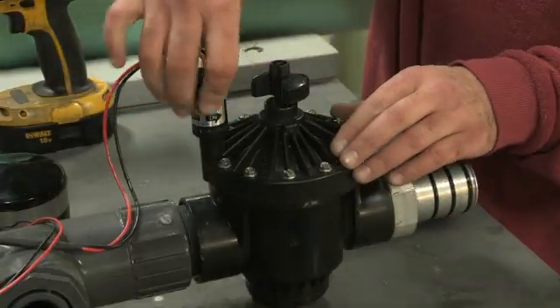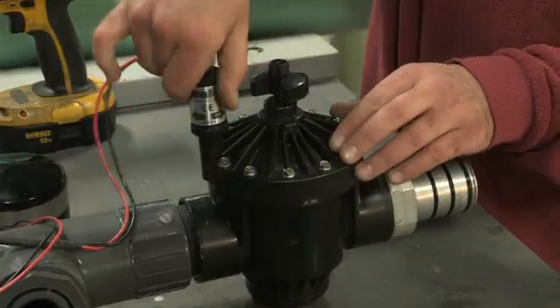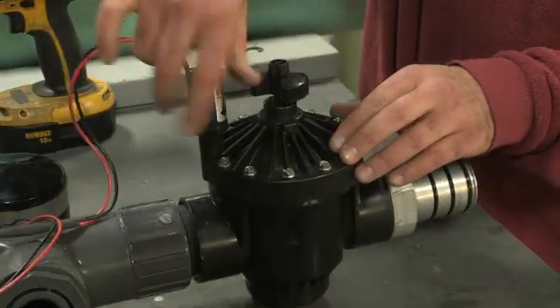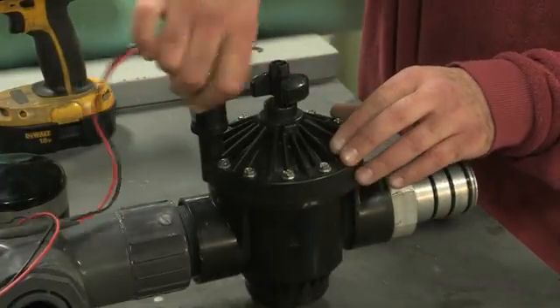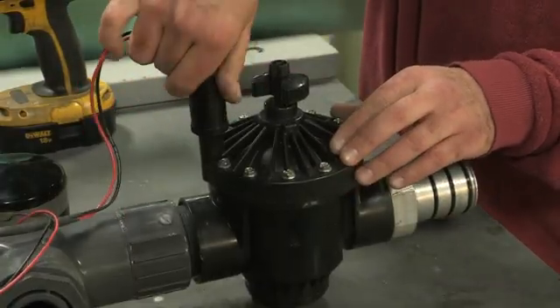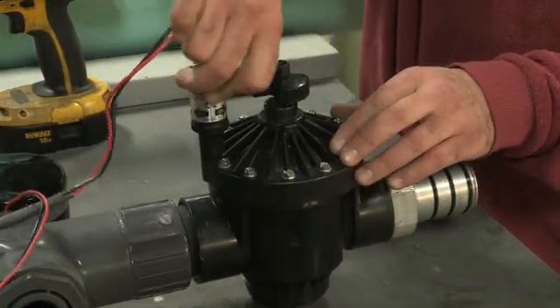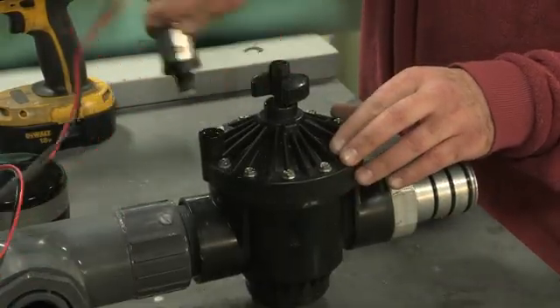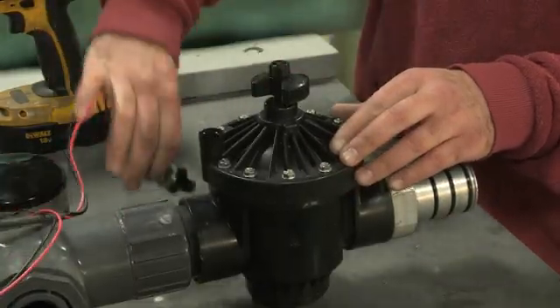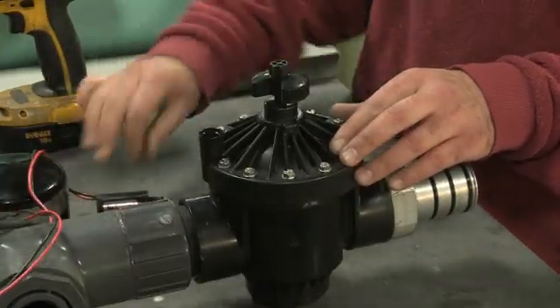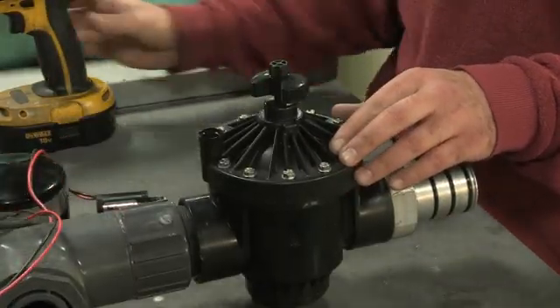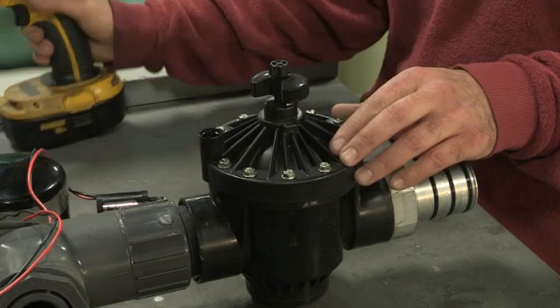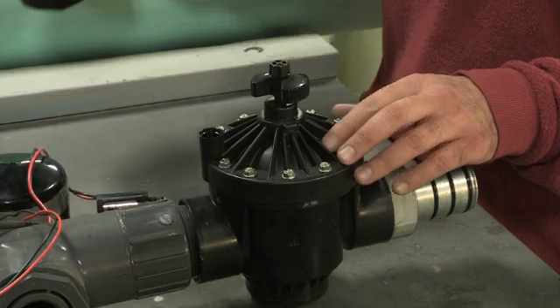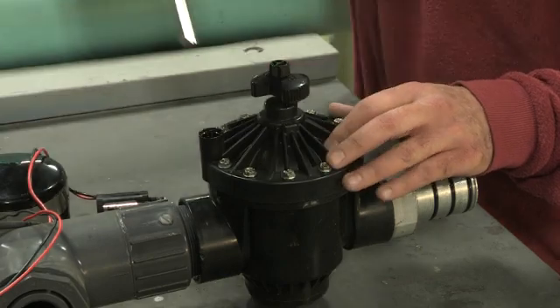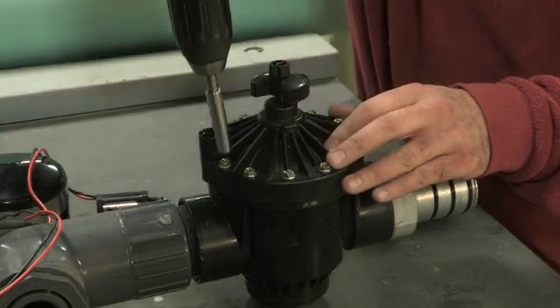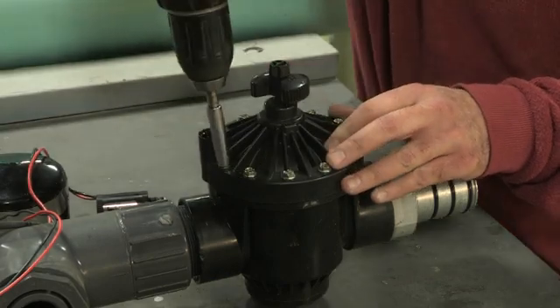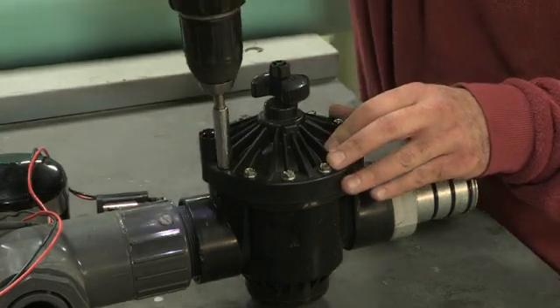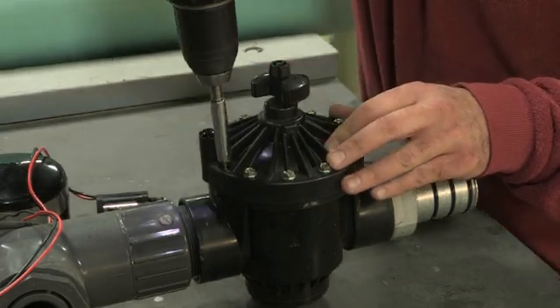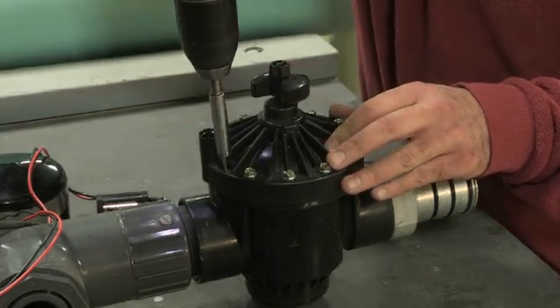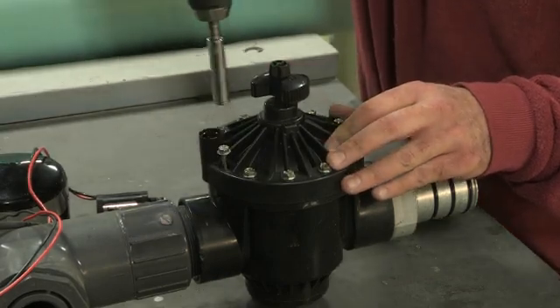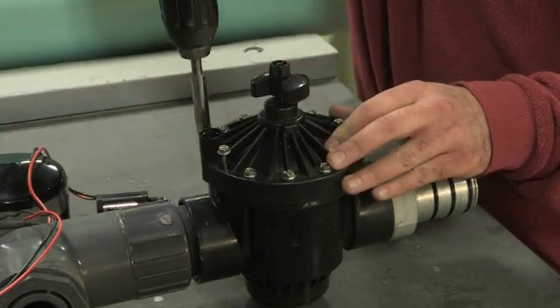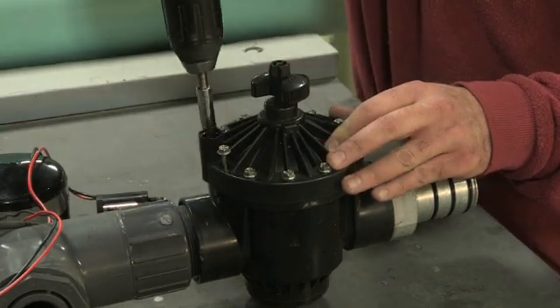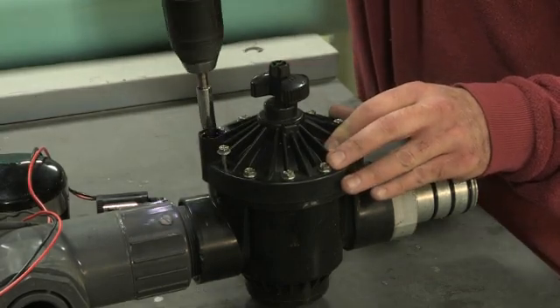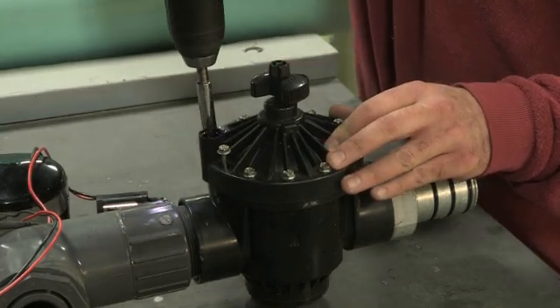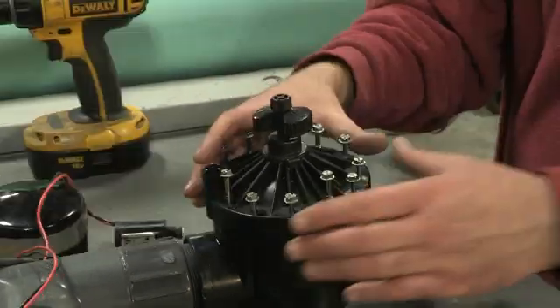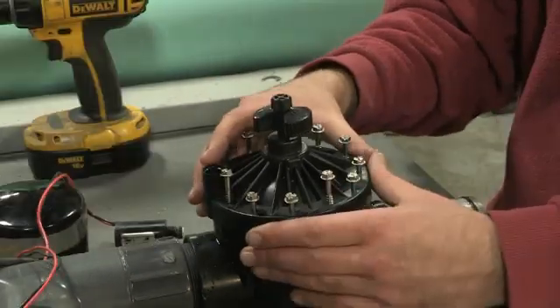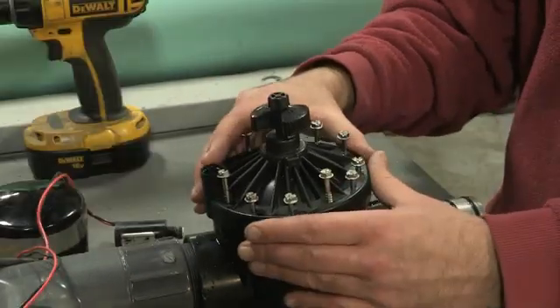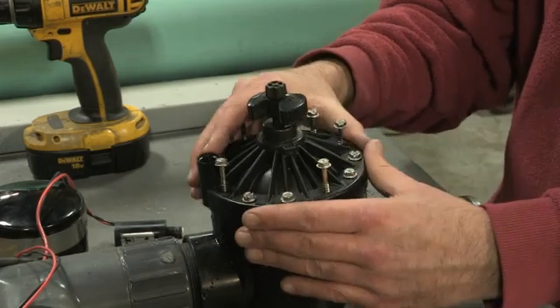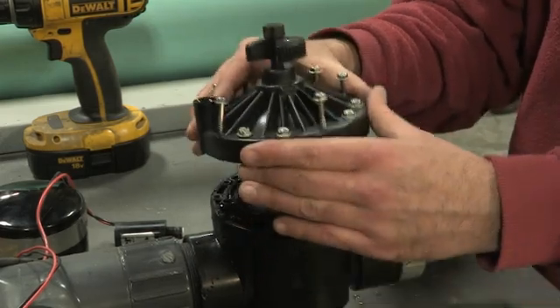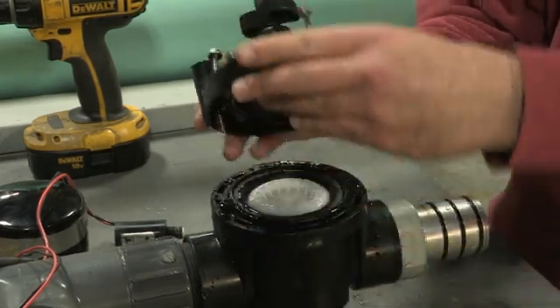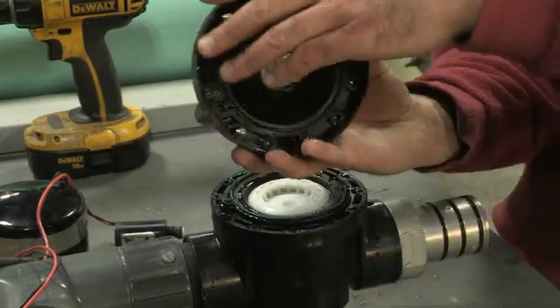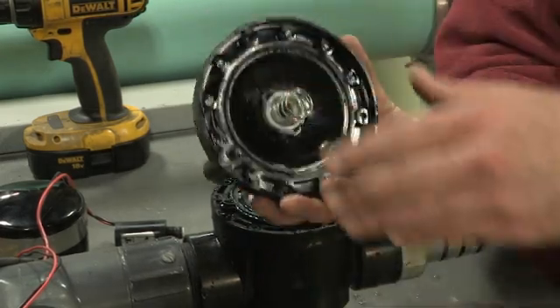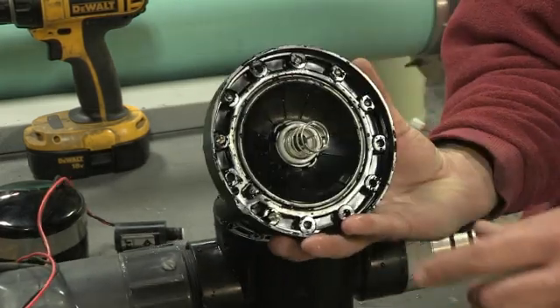To do maintenance on the valve, first unscrew the solenoid from the valve. Next, unscrew the bolts on the valve face. Open the valve carefully and remove any debris around the outer ring.